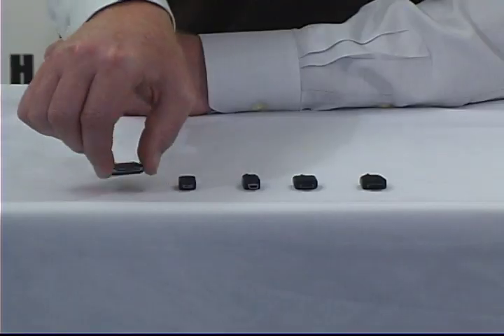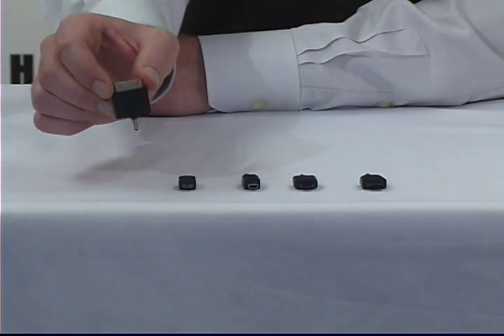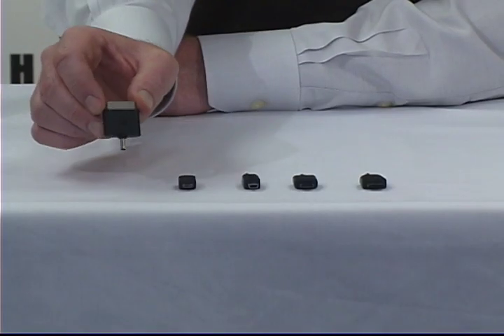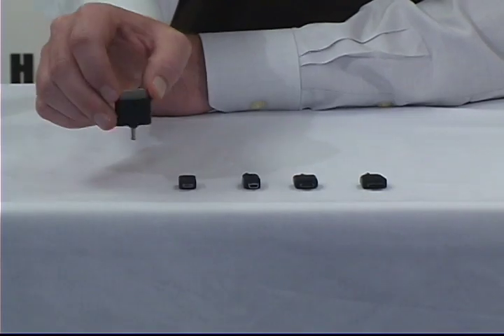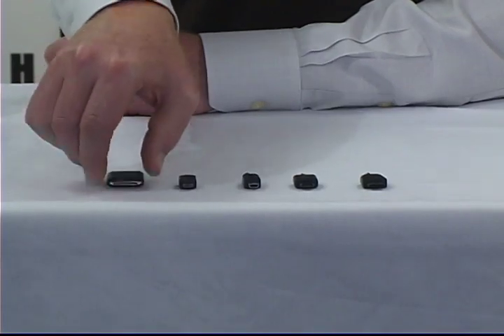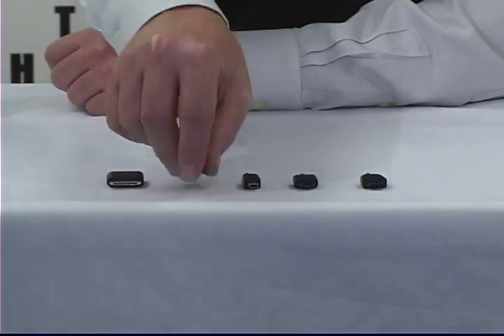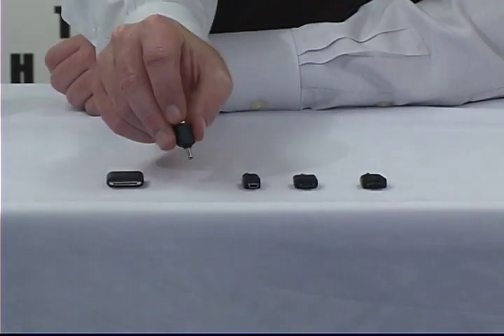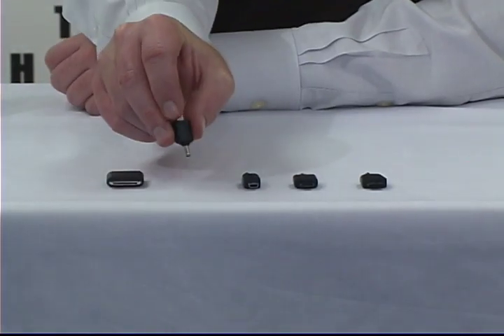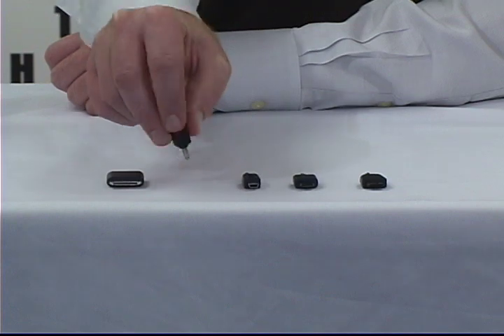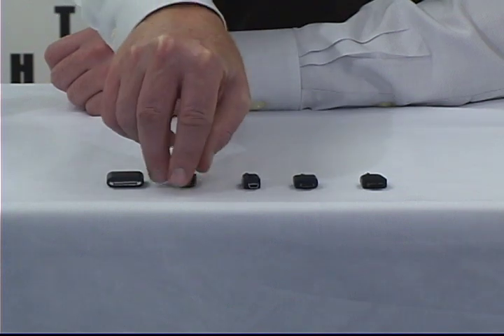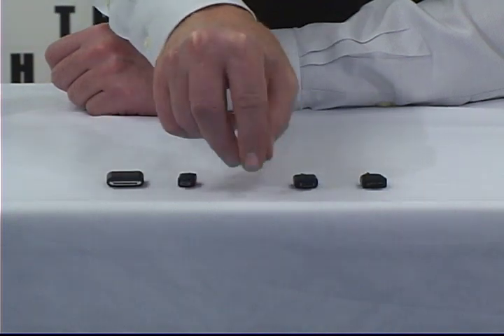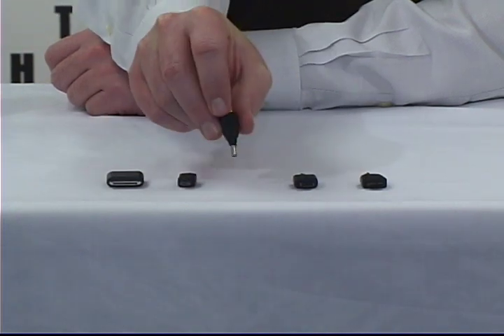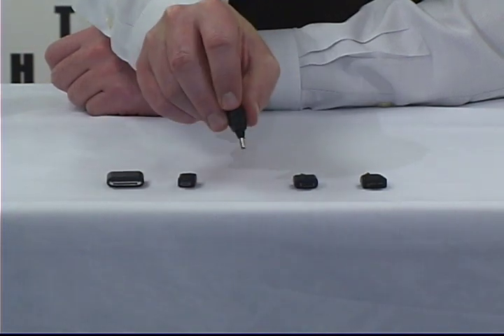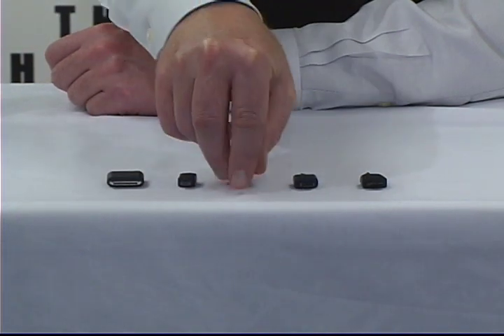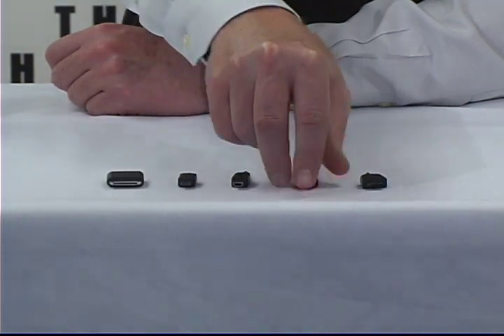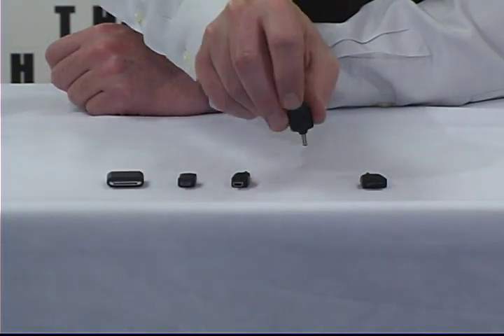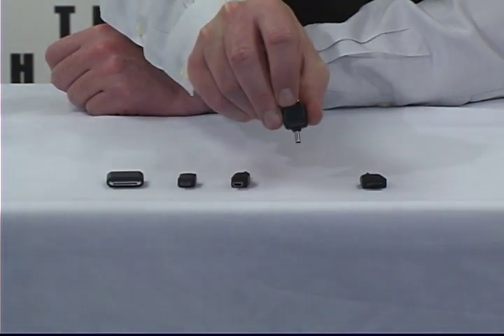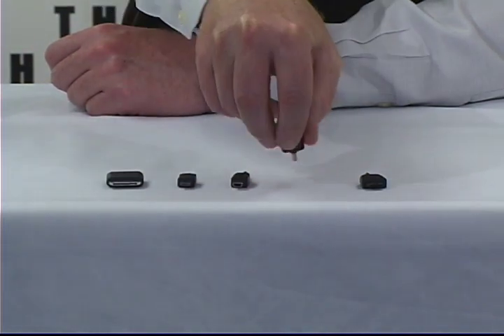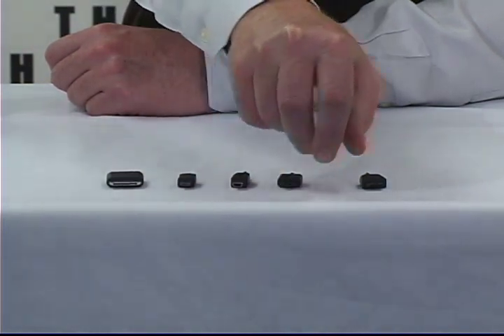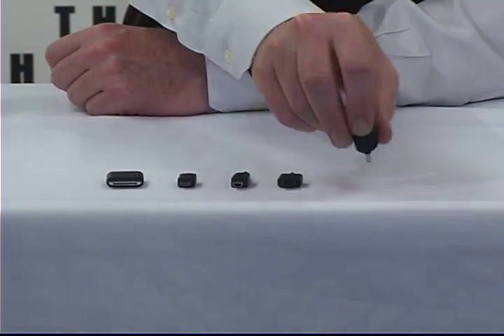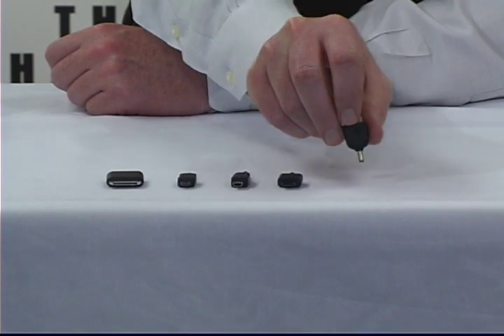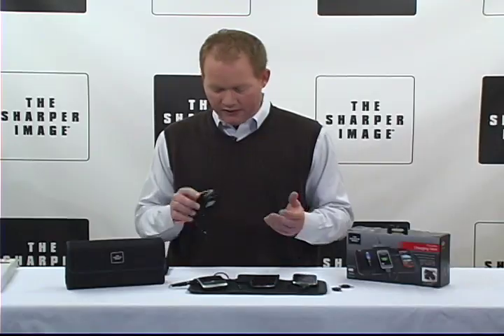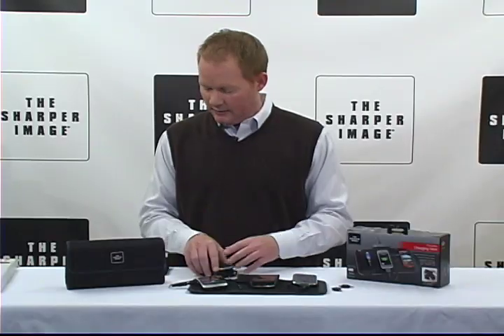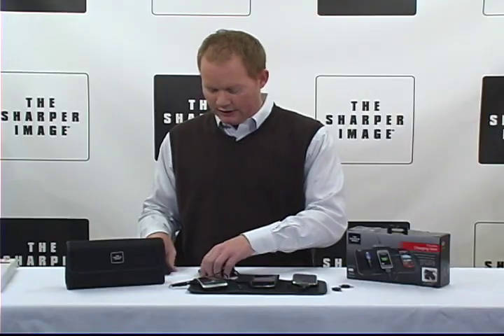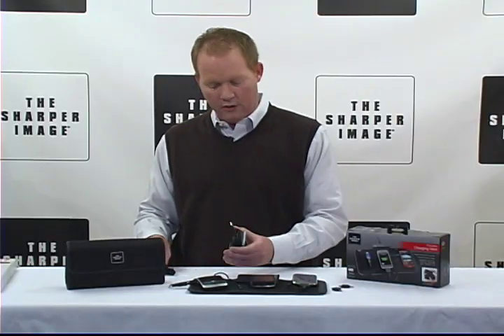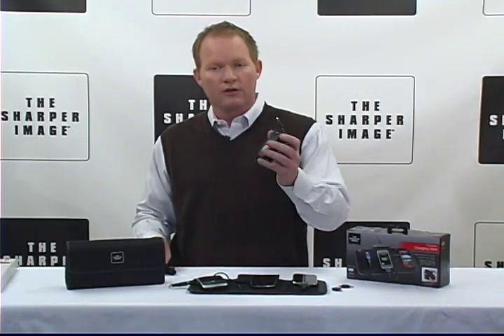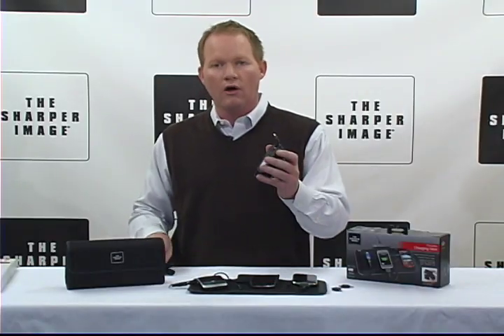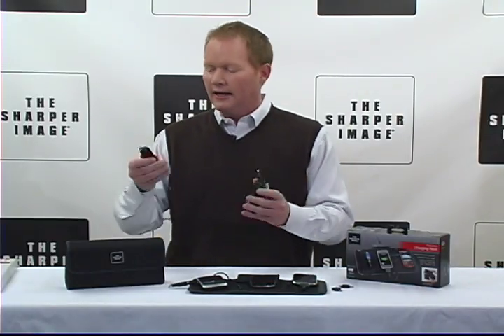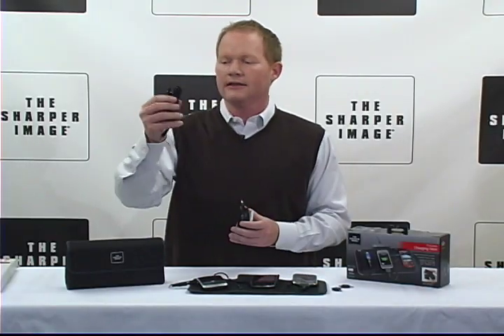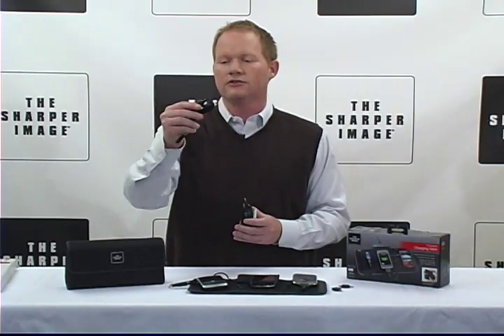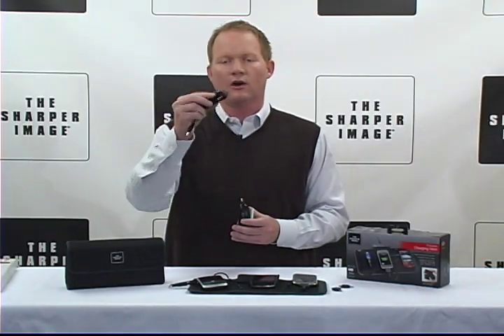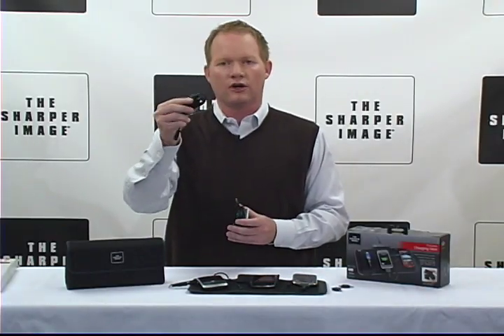It also includes five of the most popular power tips: Apple, micro USB, mini USB, Samsung, and LG. It charges very simply into both the wall and into a car charger.